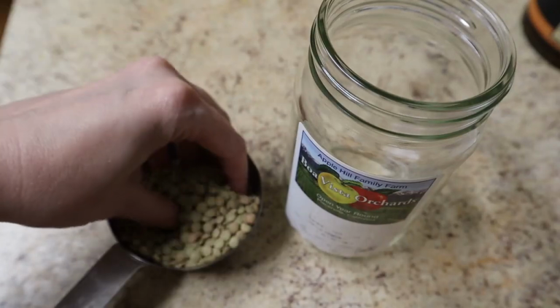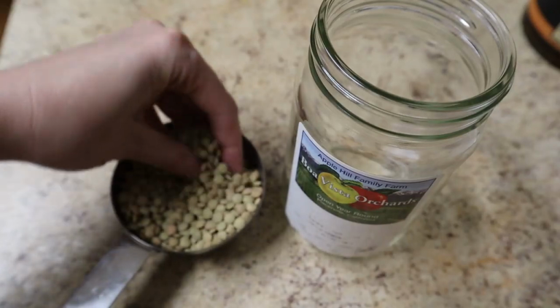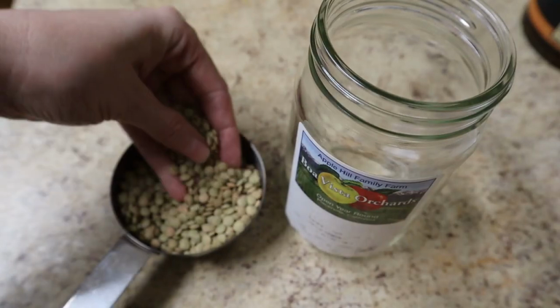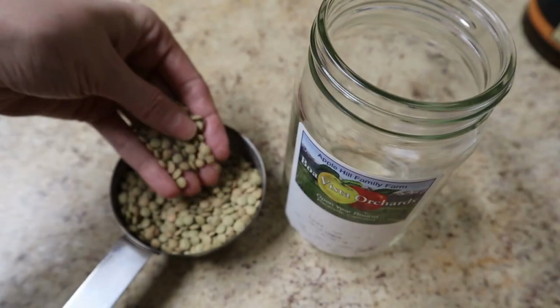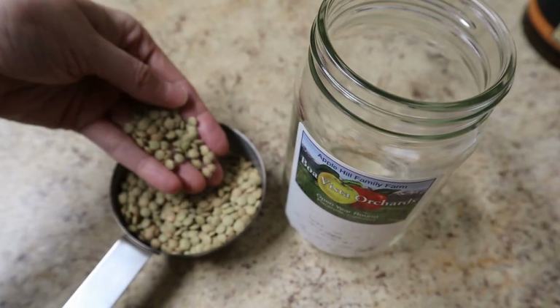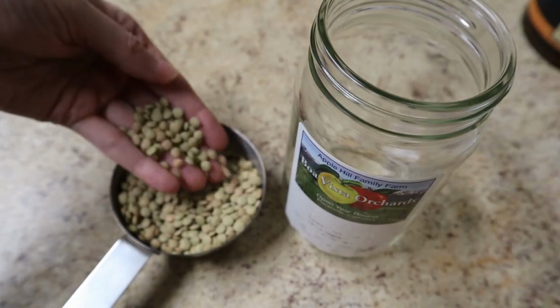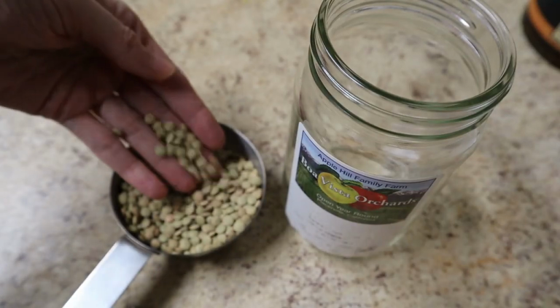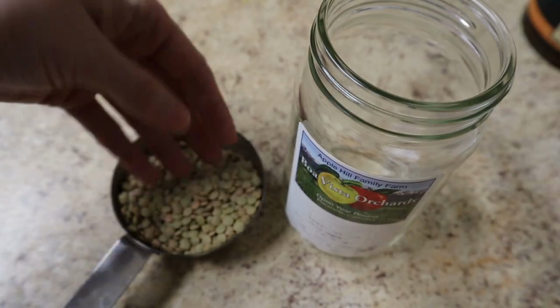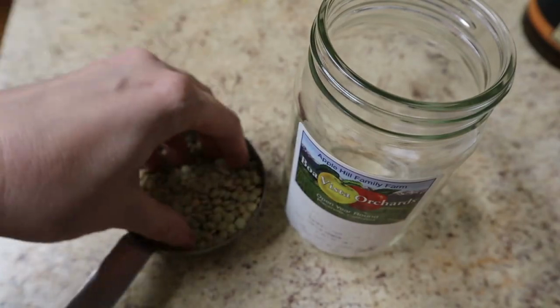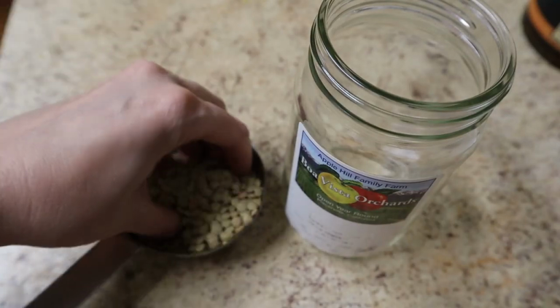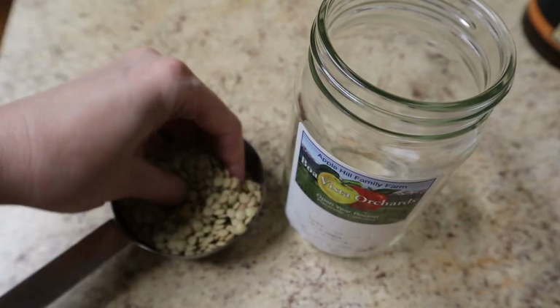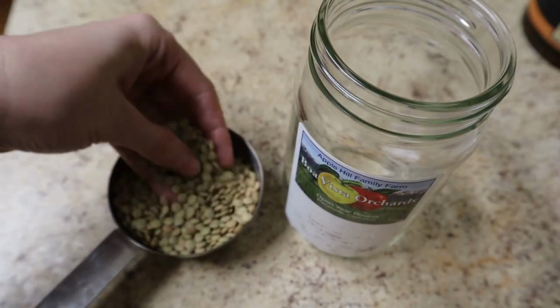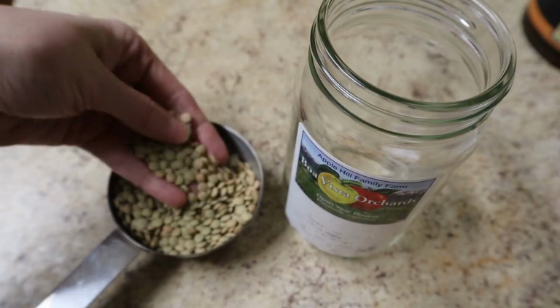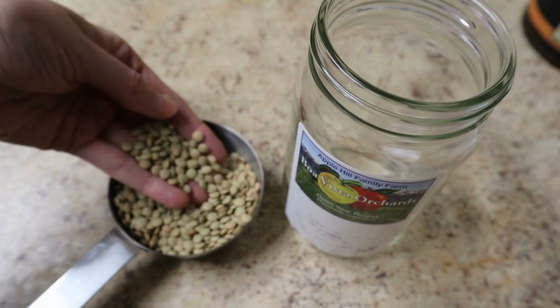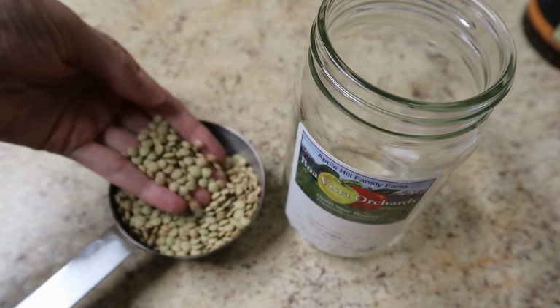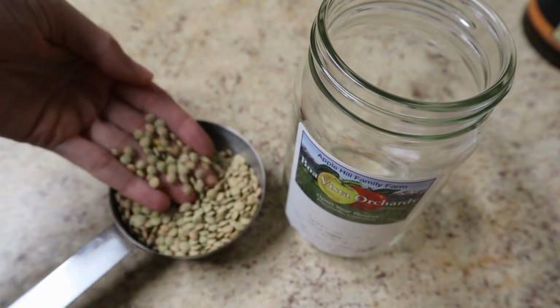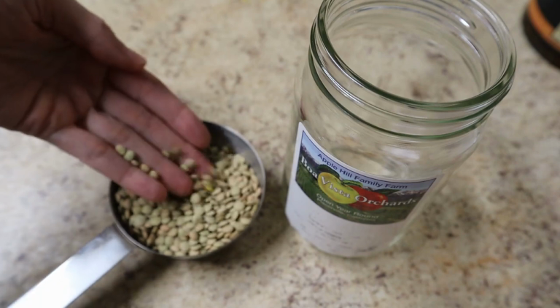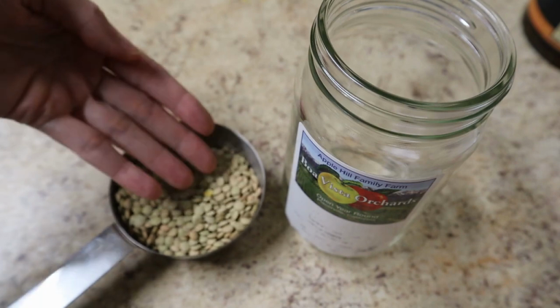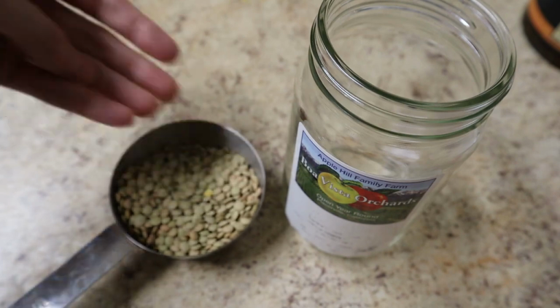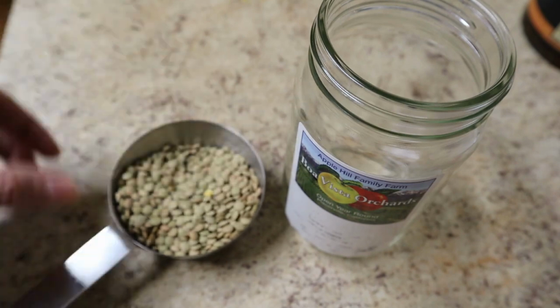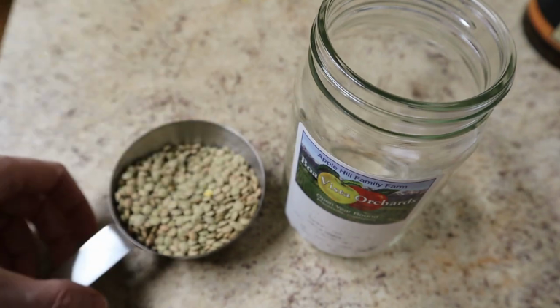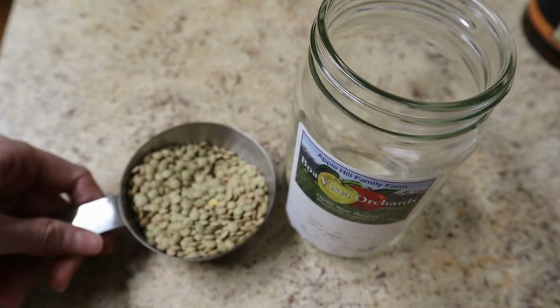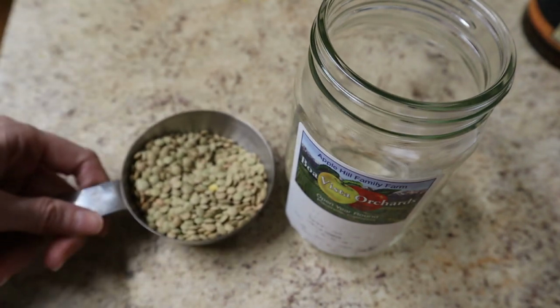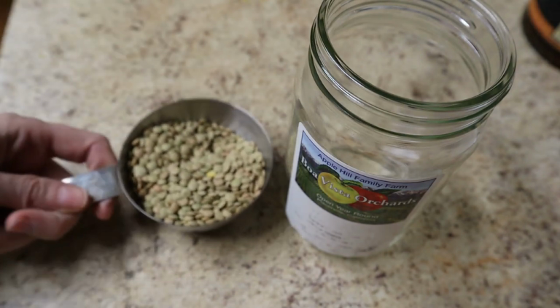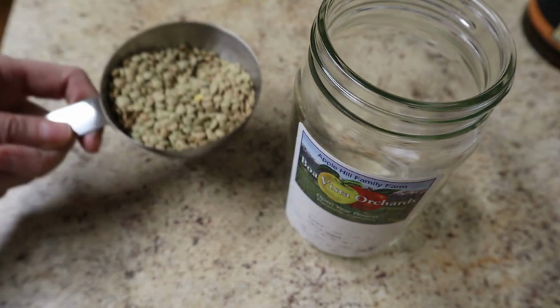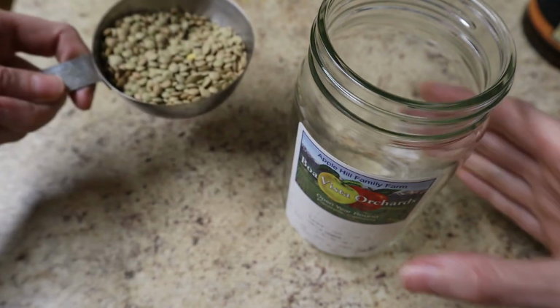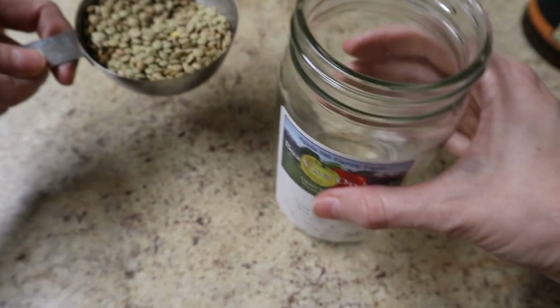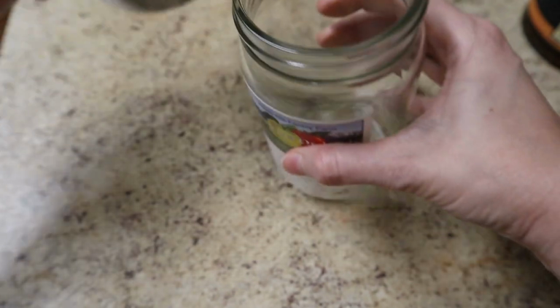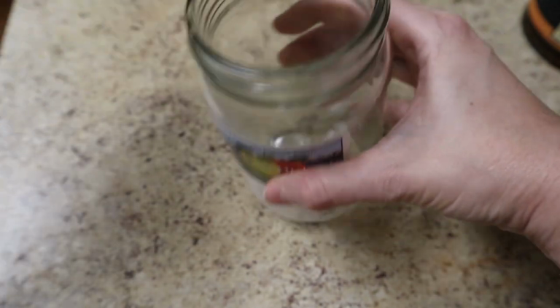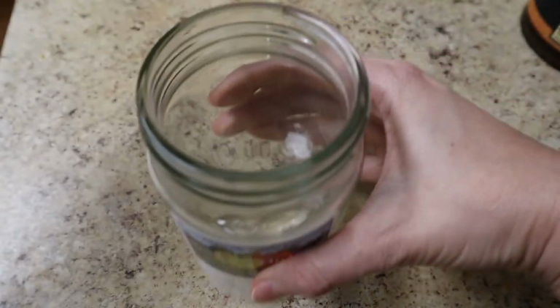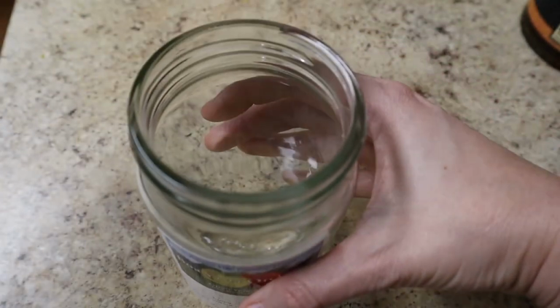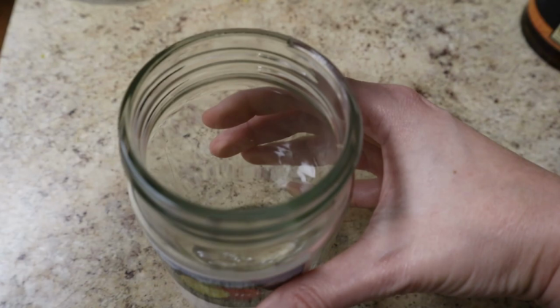You can do more lentils than what I'm doing, but my jar is pretty small. It only holds about two cups, so I'm only doing one-third of a cup of lentils because they will expand when they sprout.